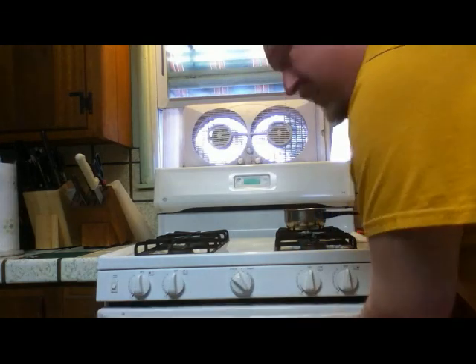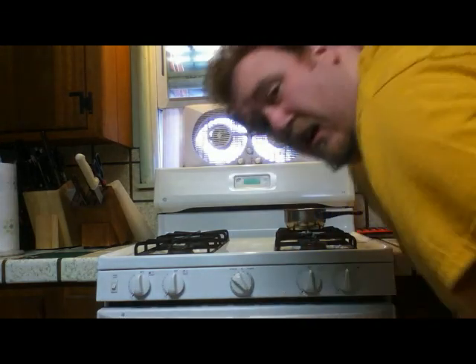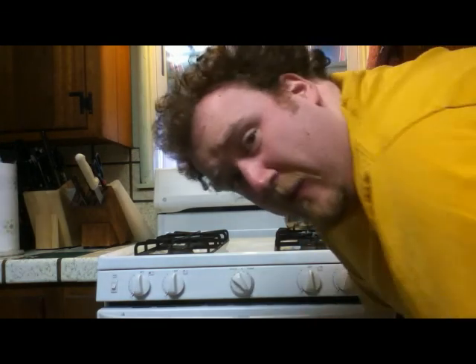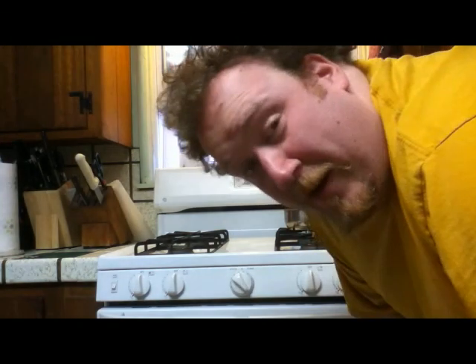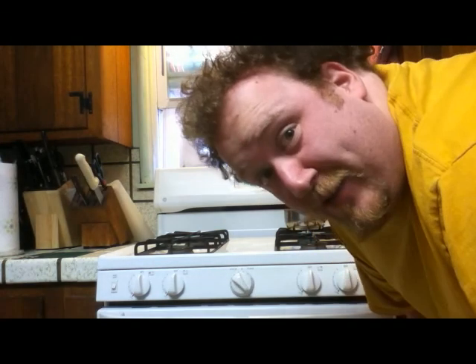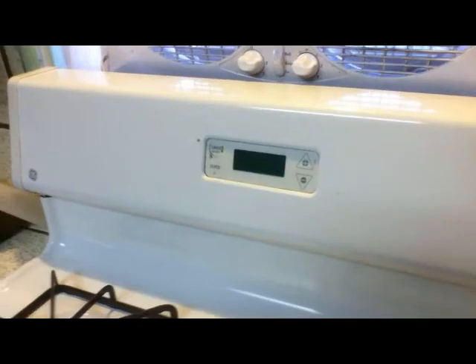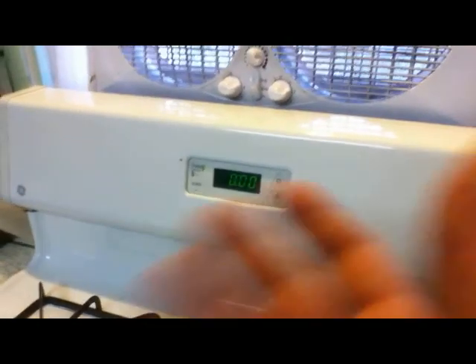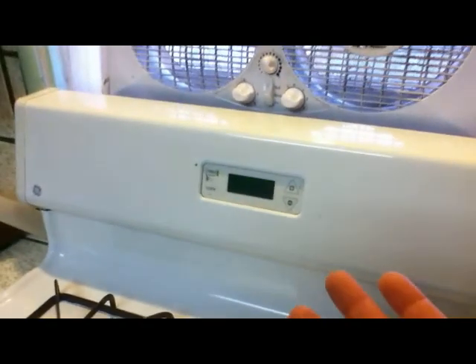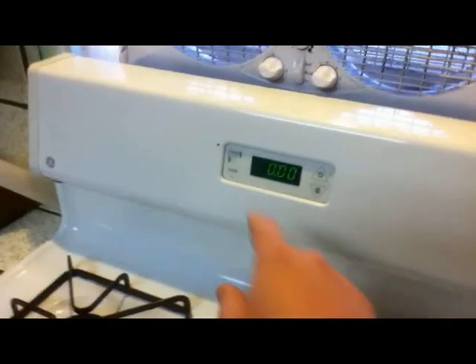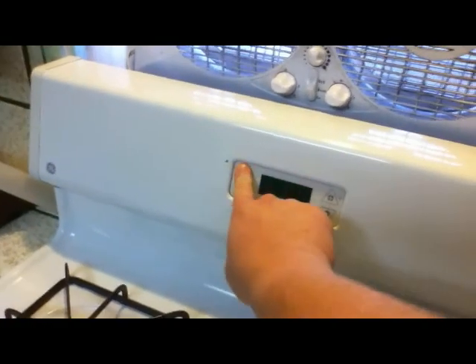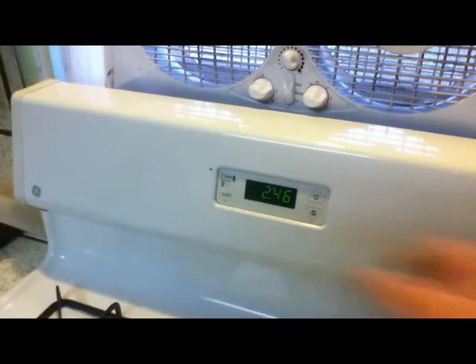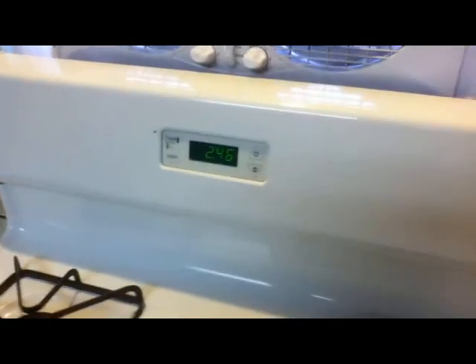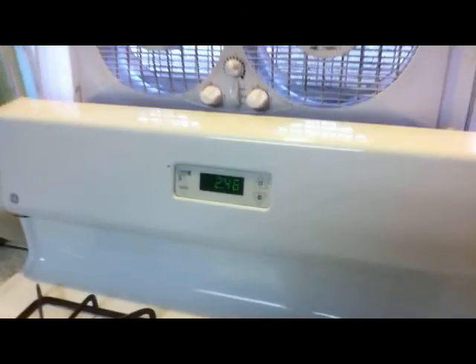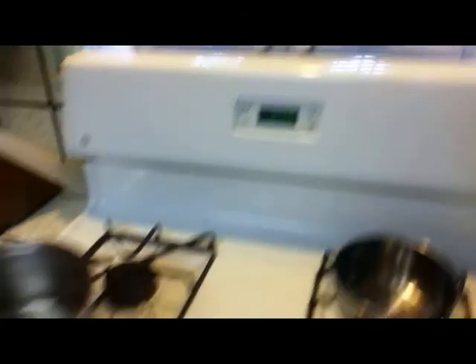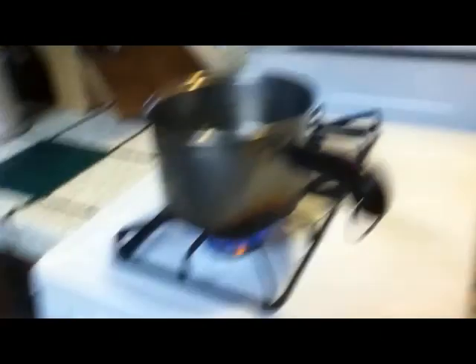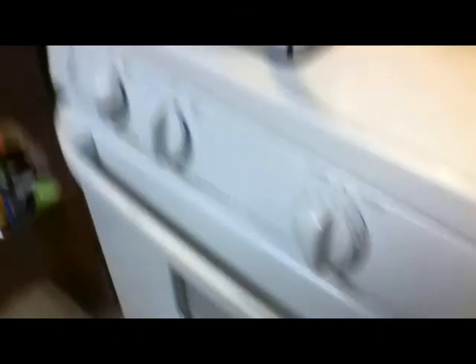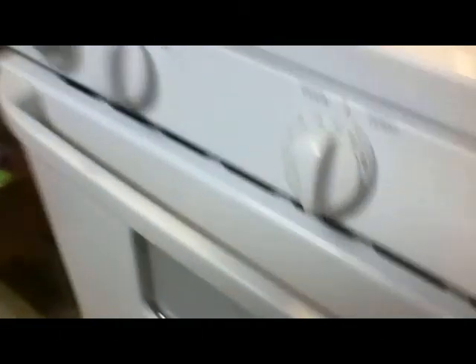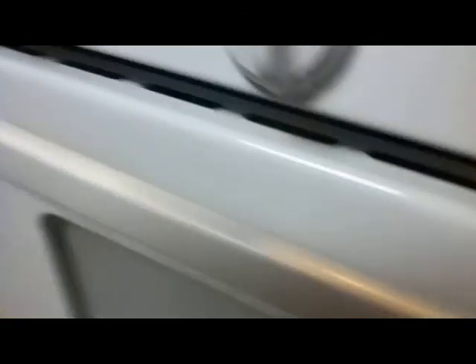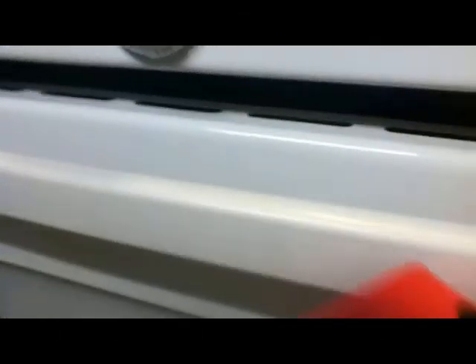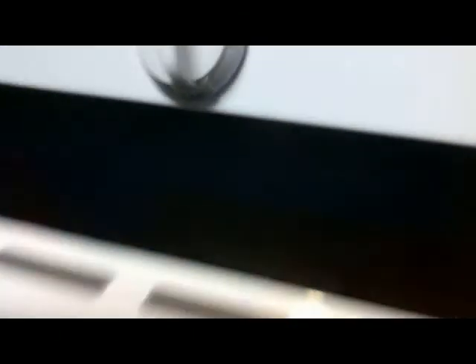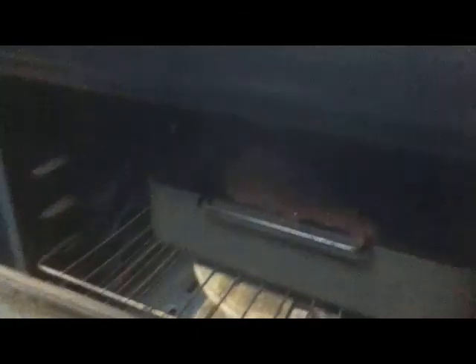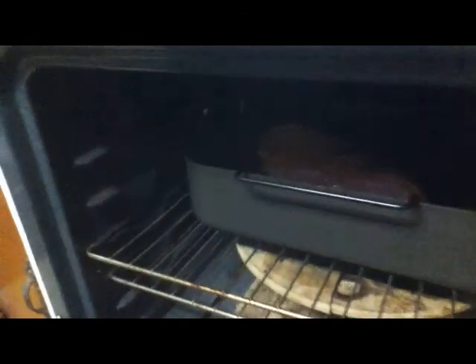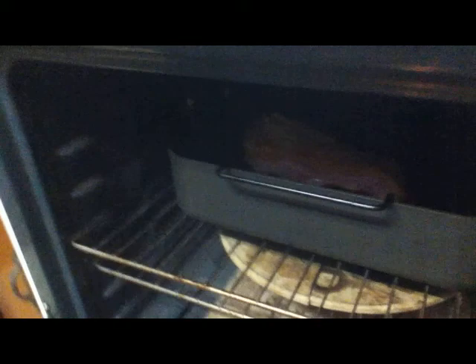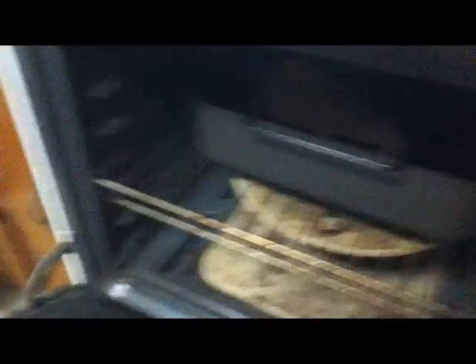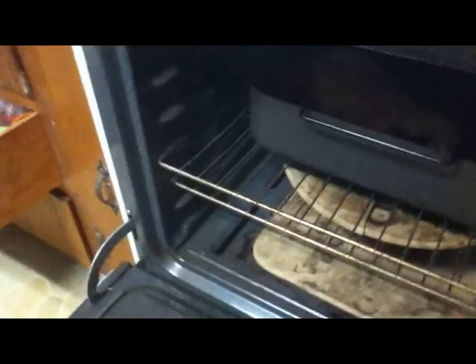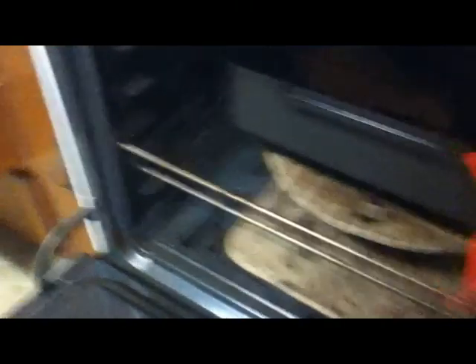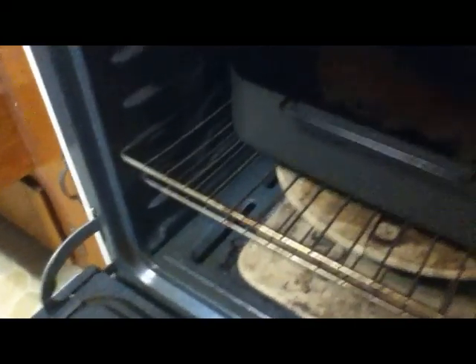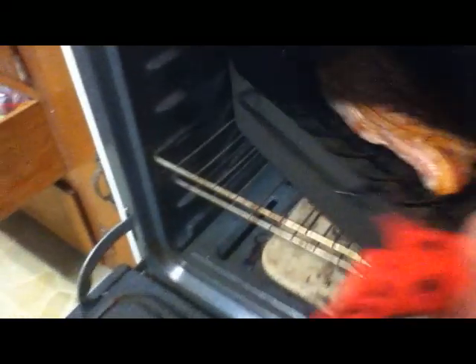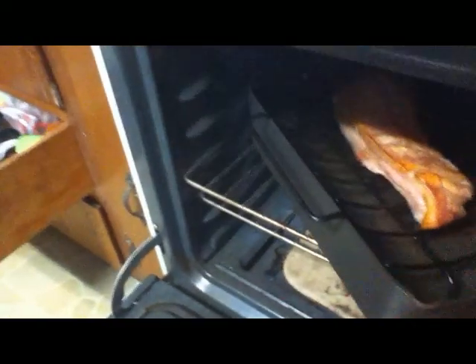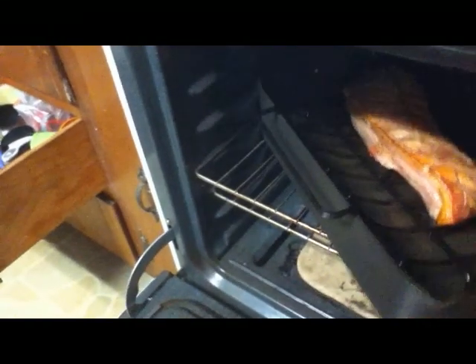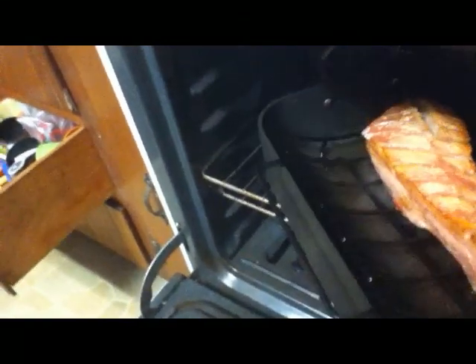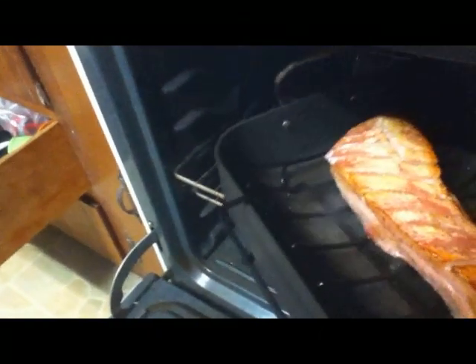Now we're going to put it in the roasting pan and get this skin nice and crispy for about 30 minutes. 30 minutes are up — thank you Mr. Timer — and you can hear the bacon sizzling along. Let's take a look.